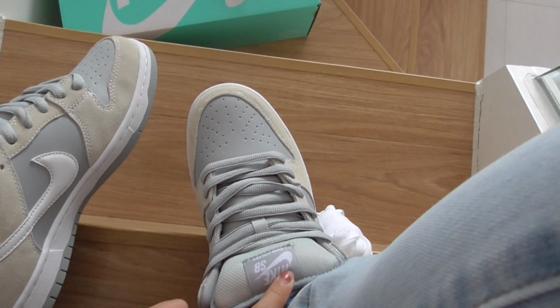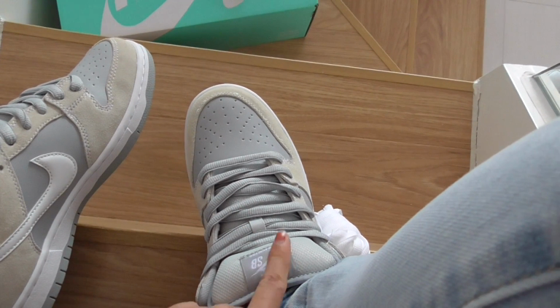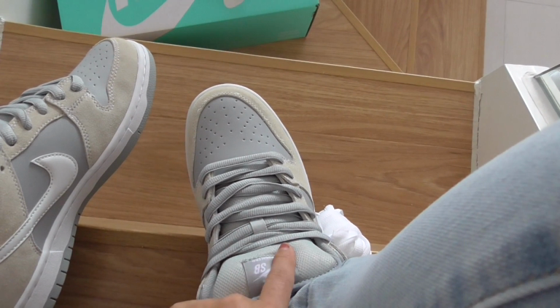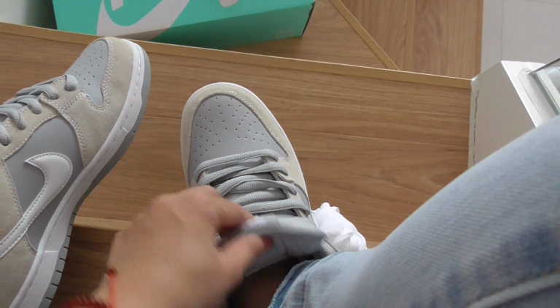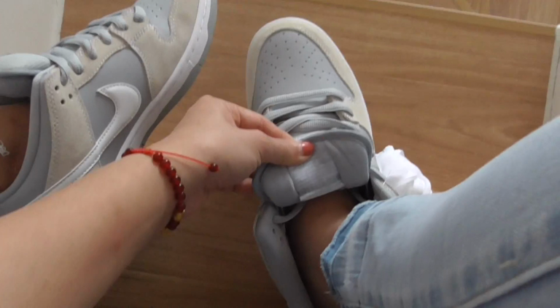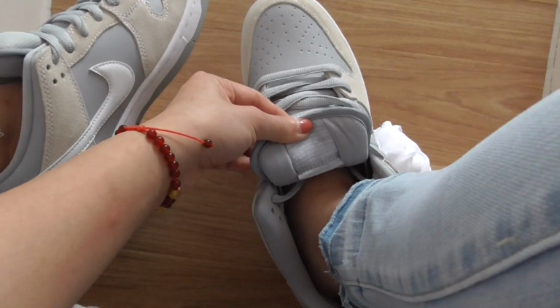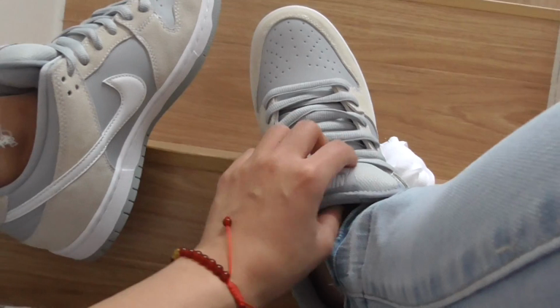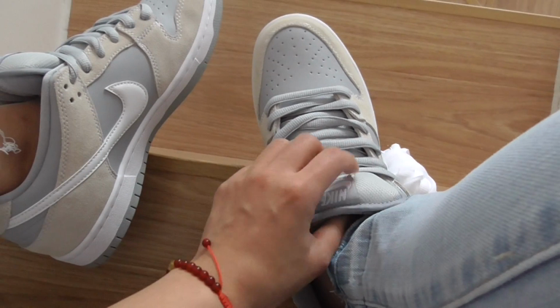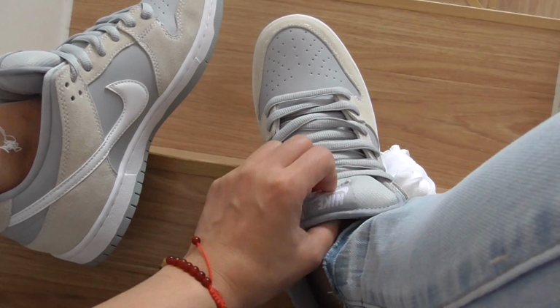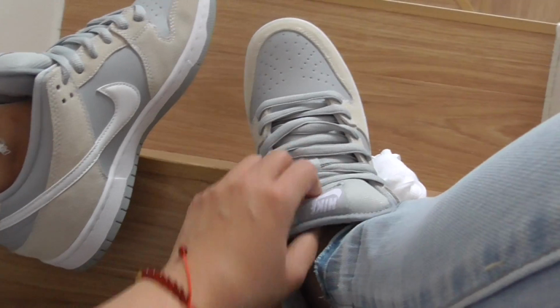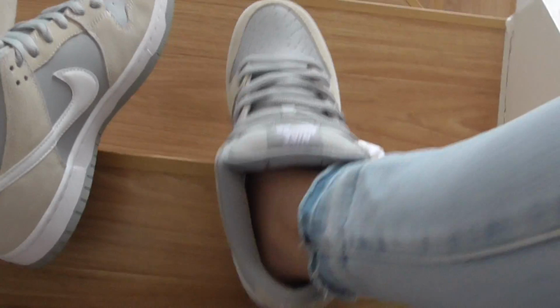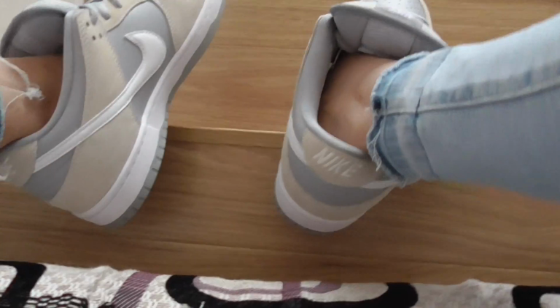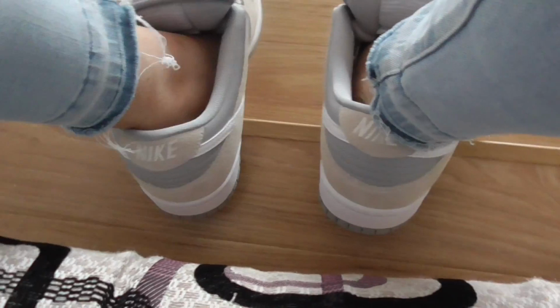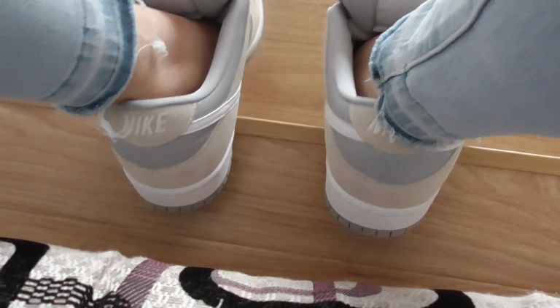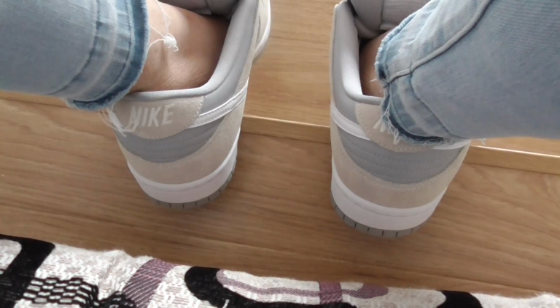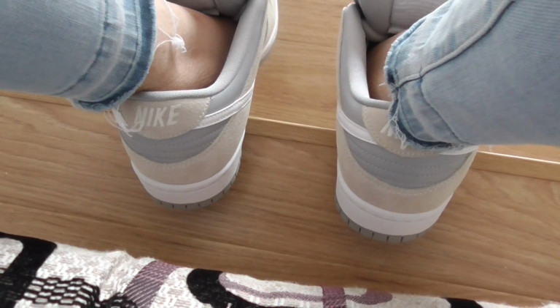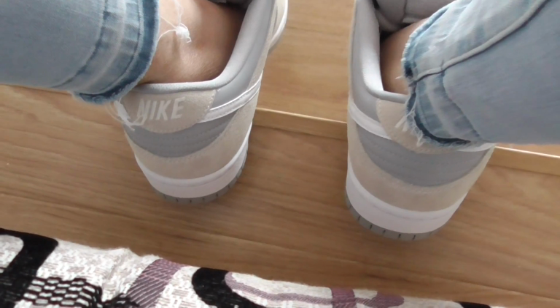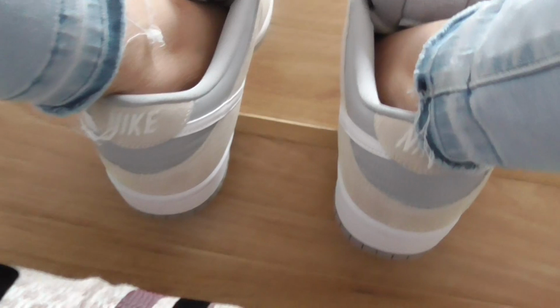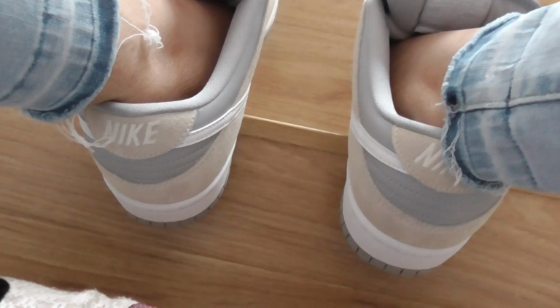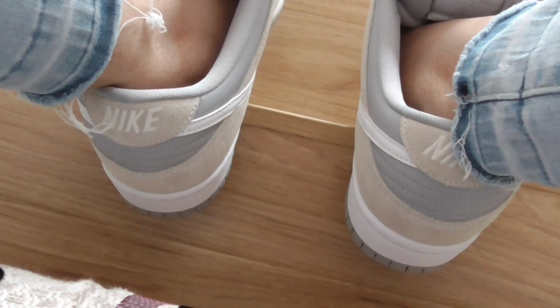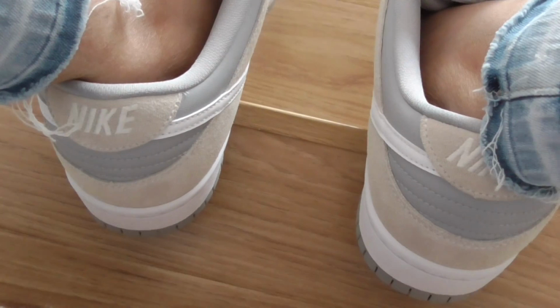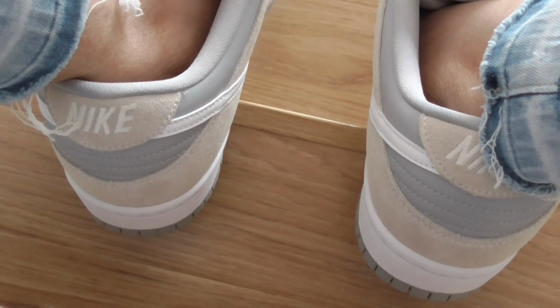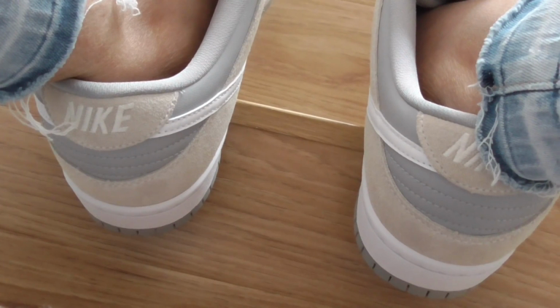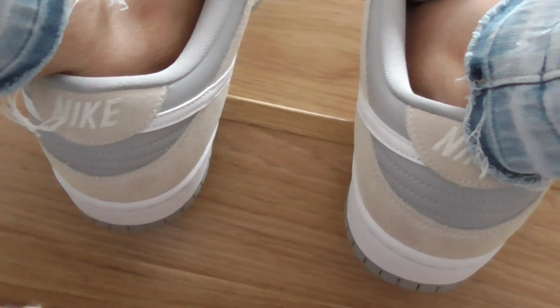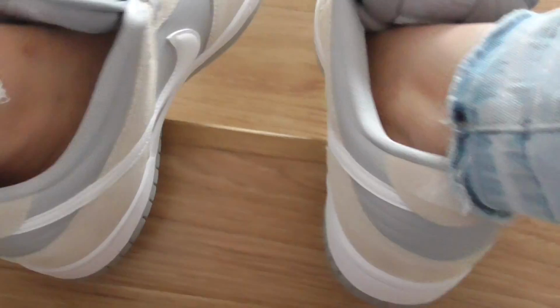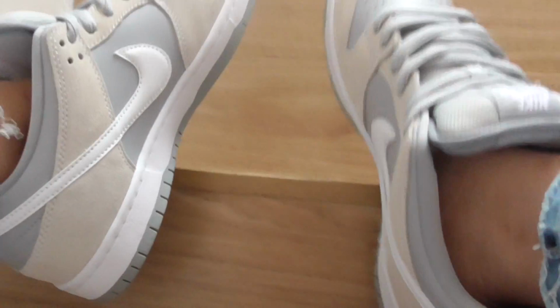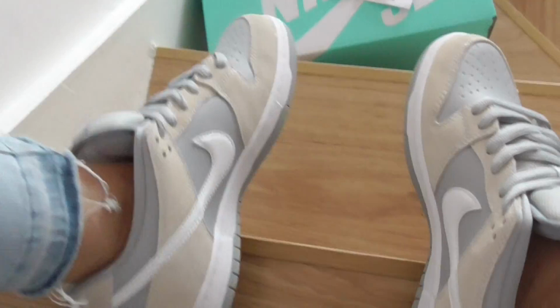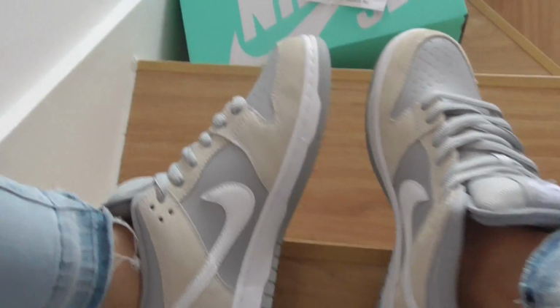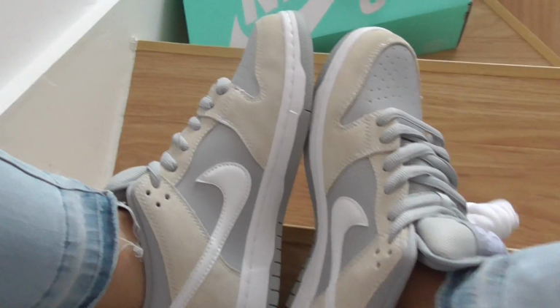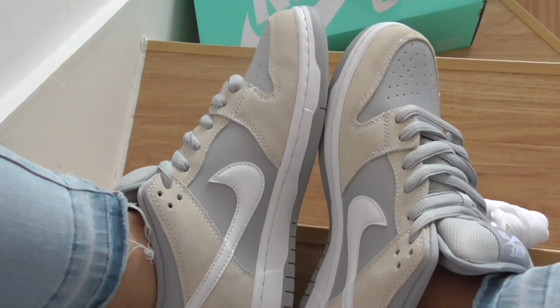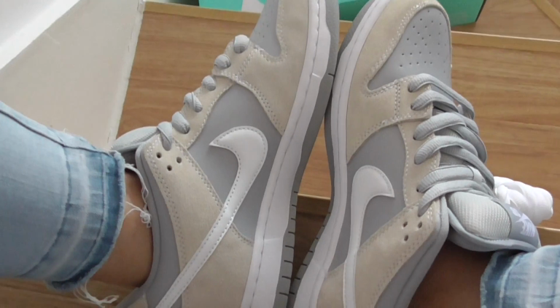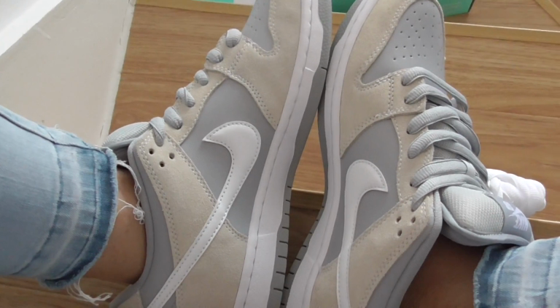Nike SB — and the sponge will be short here. And the heel part has the Nike swoosh, Nike in white stitching here. And the swoosh on the other side, the Nike shoes.